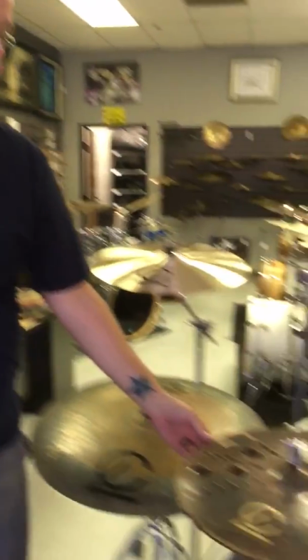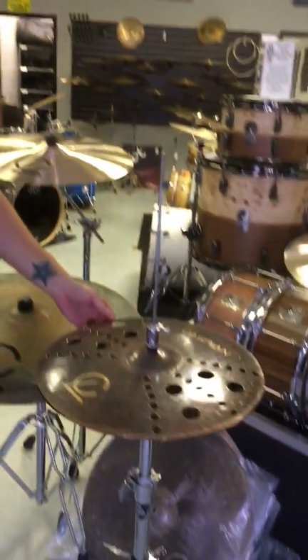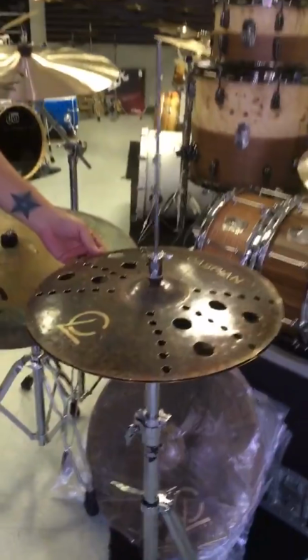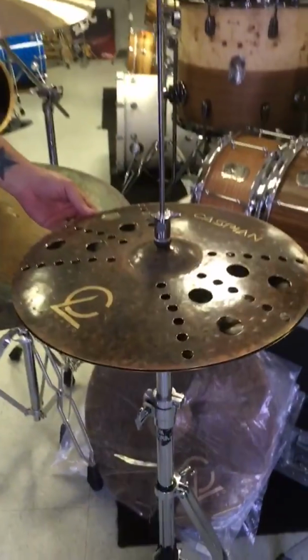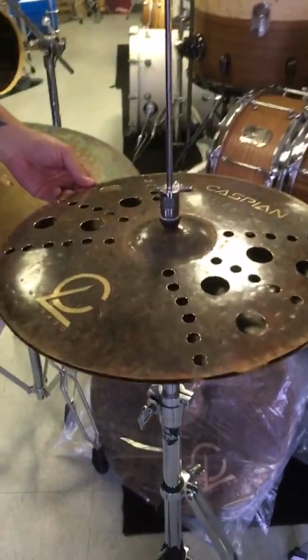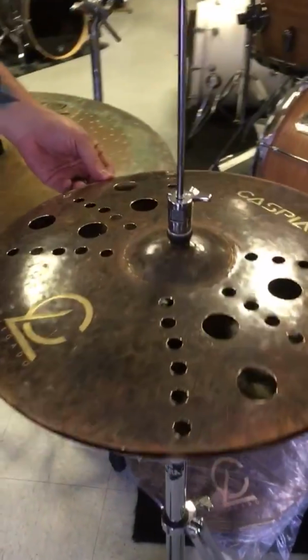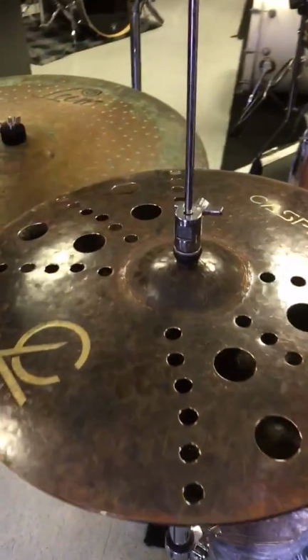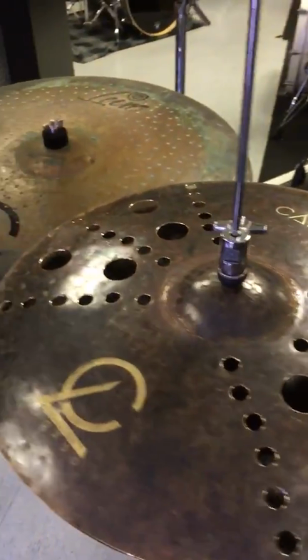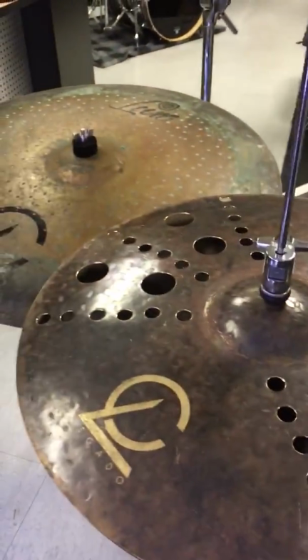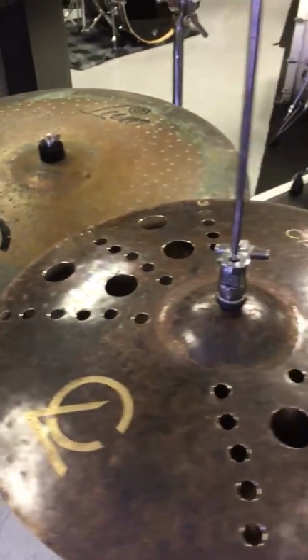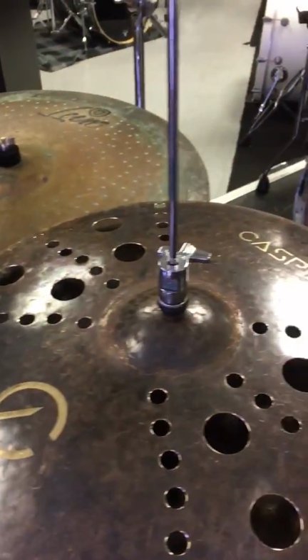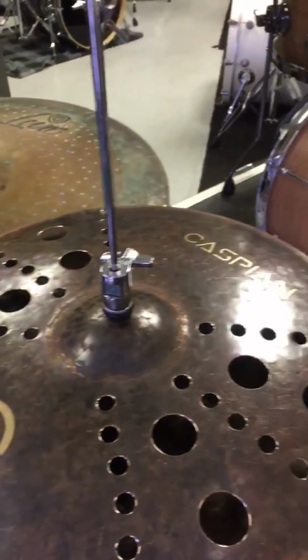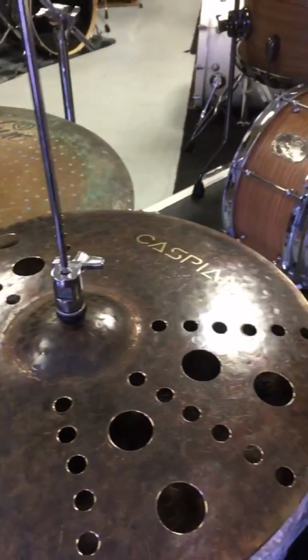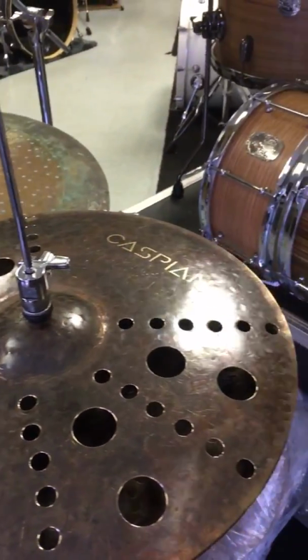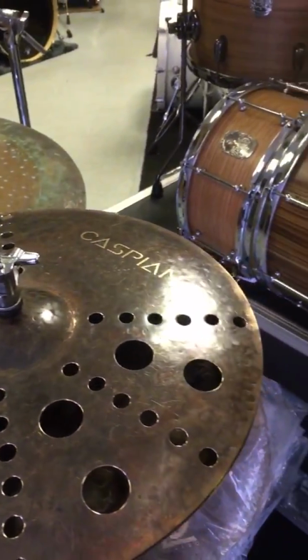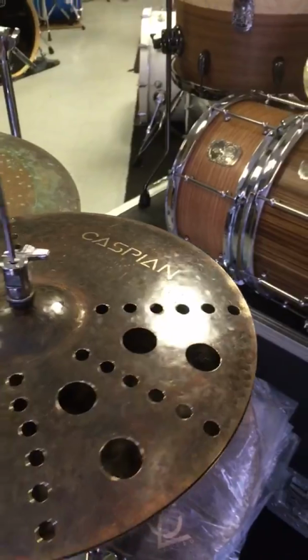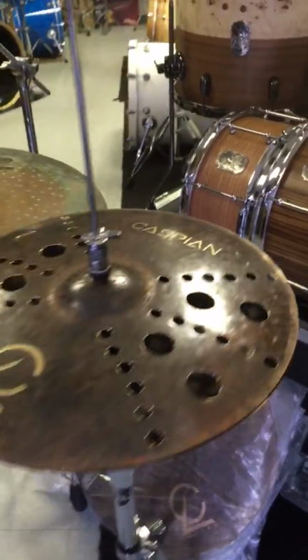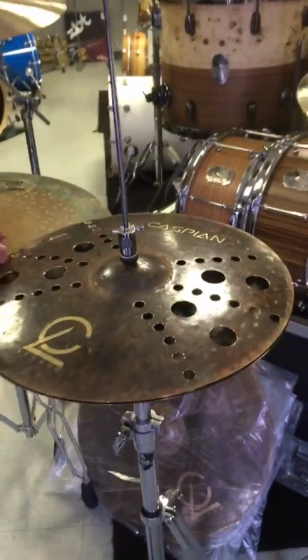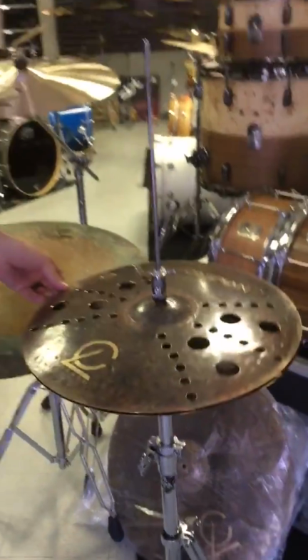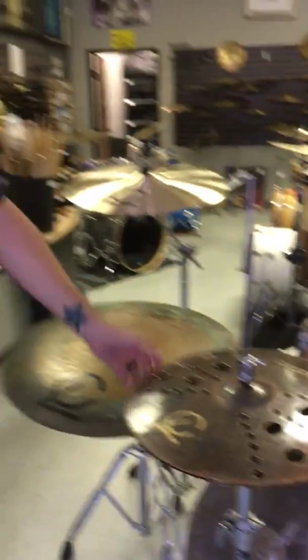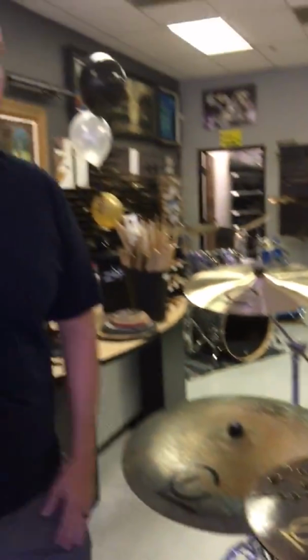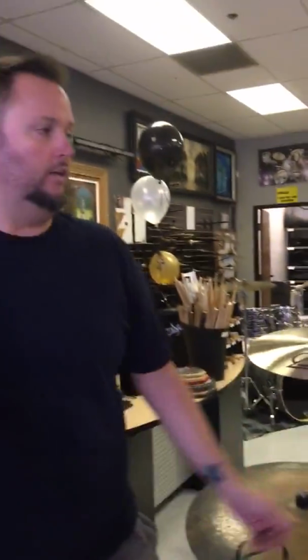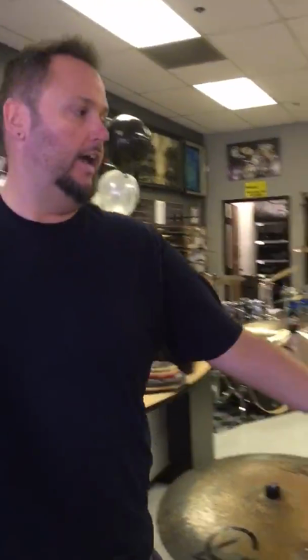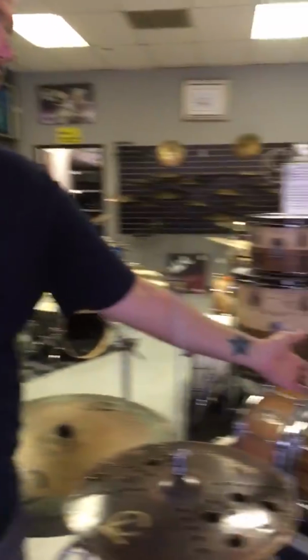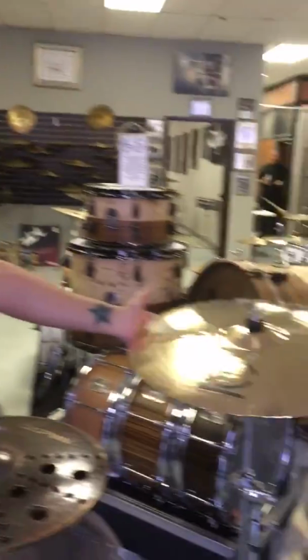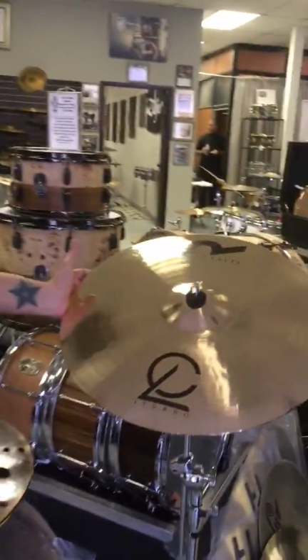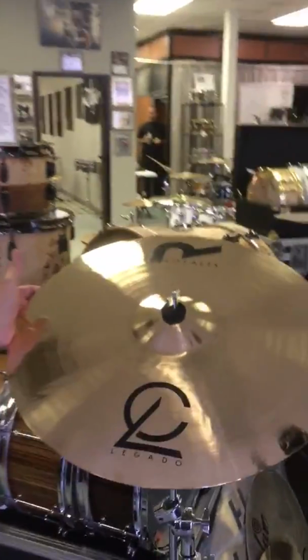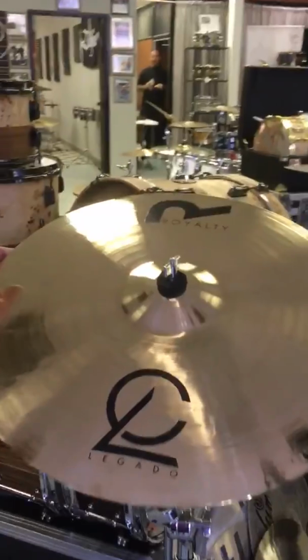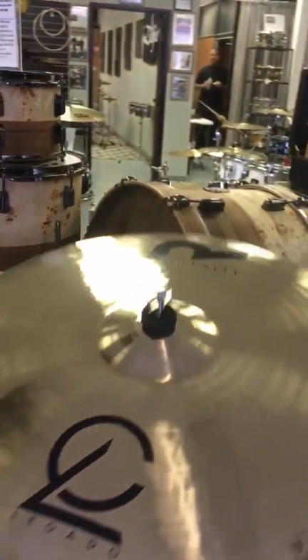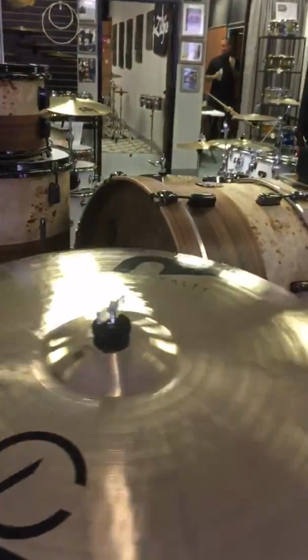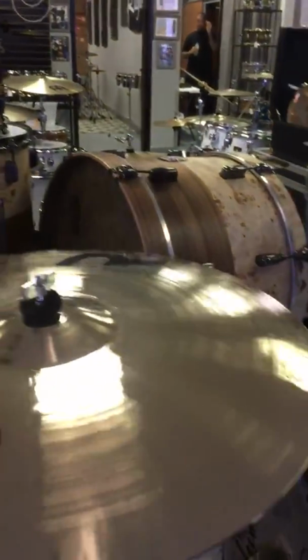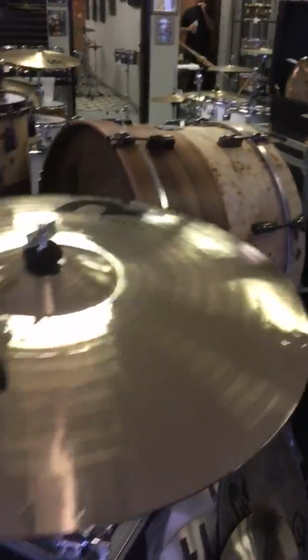This is our Caspian line. It's unlaid, dark, dry, with an aged tone to it — beautiful as well. And then our Brilliant series is our Royalty Series.